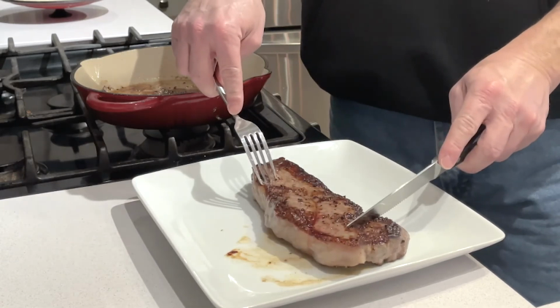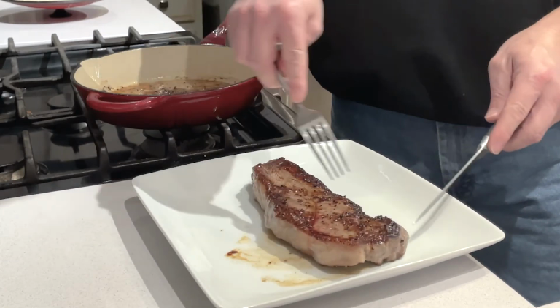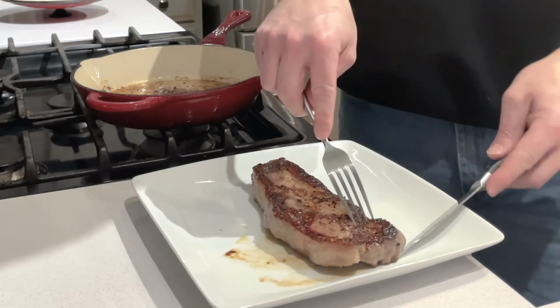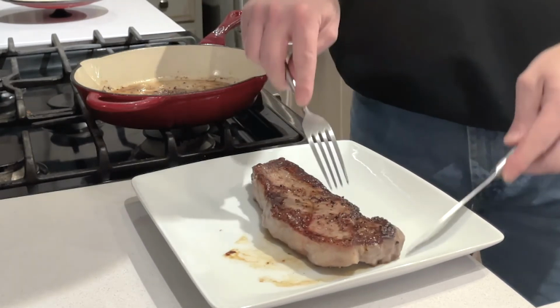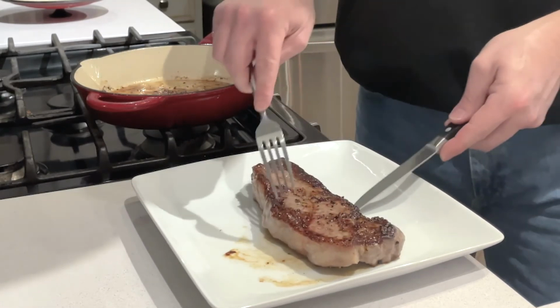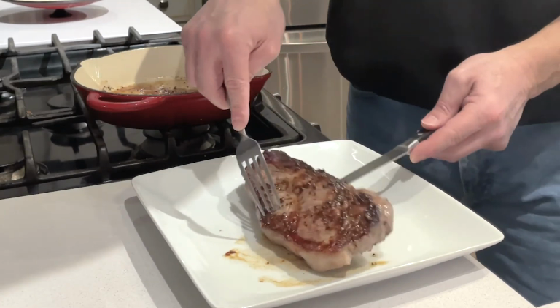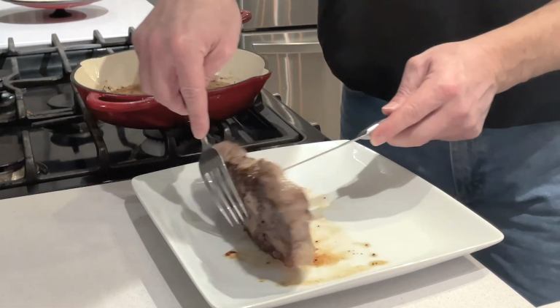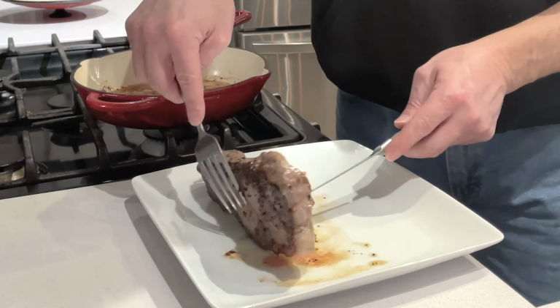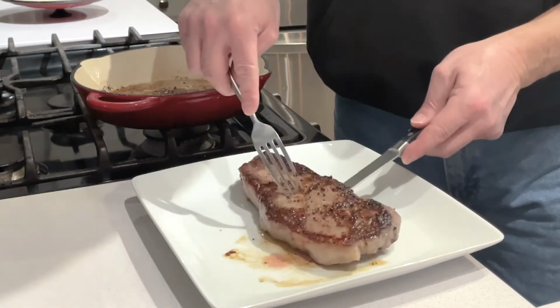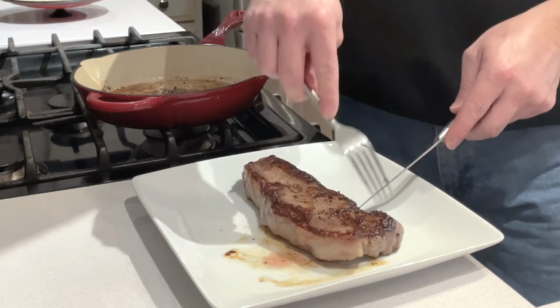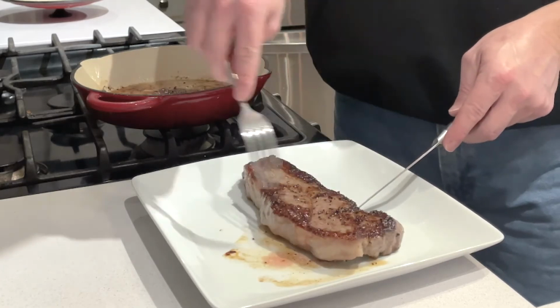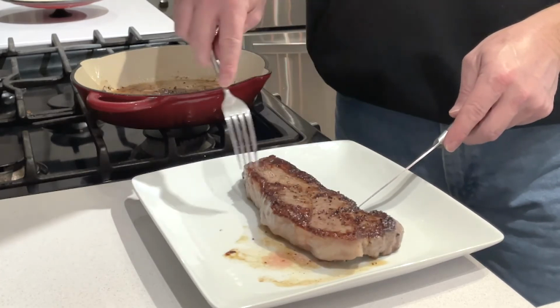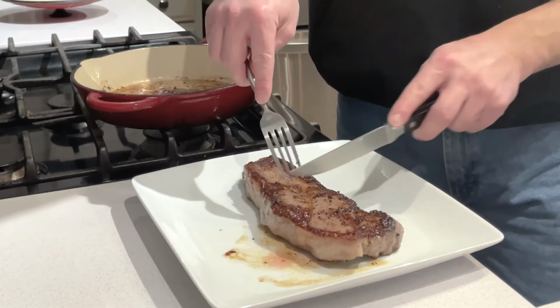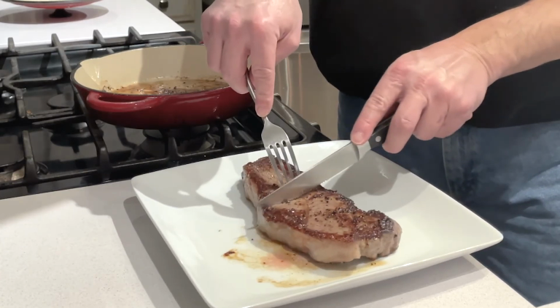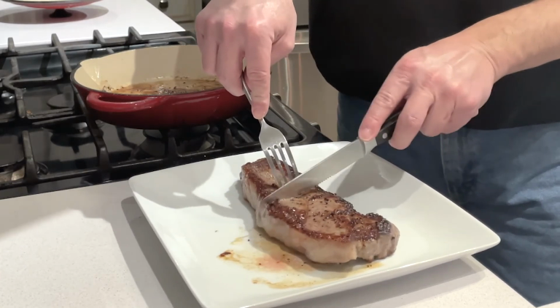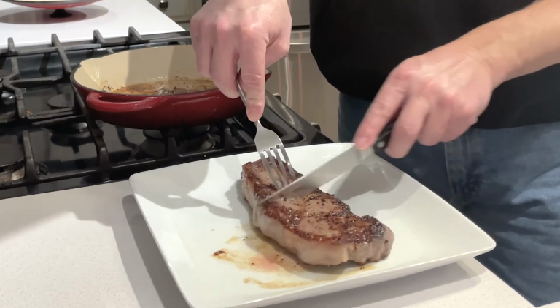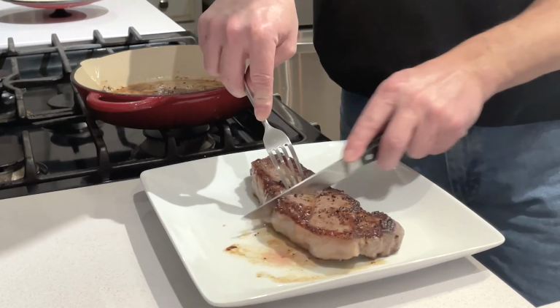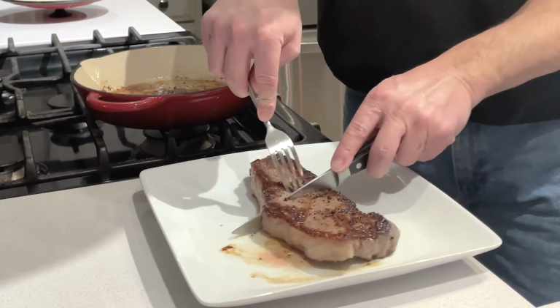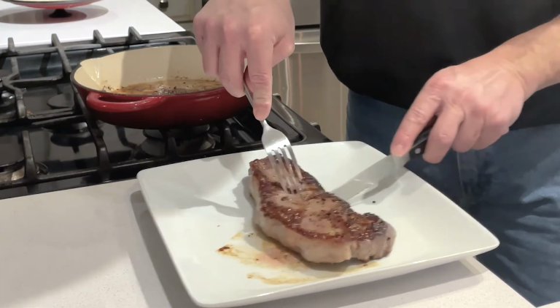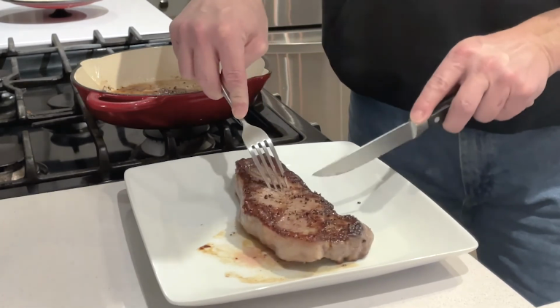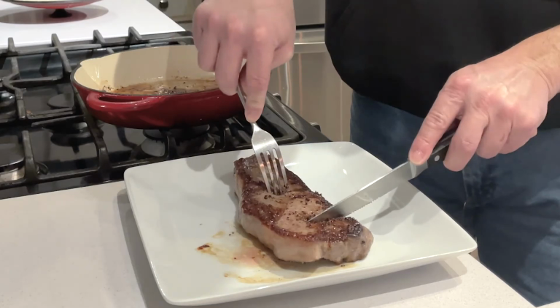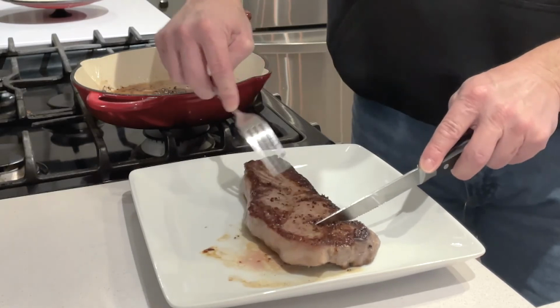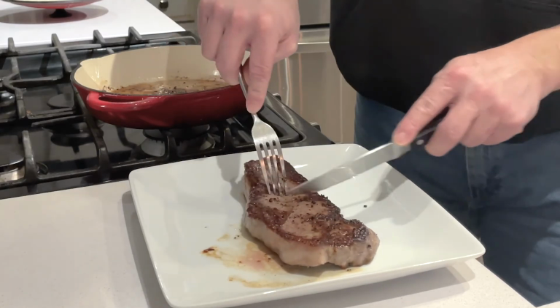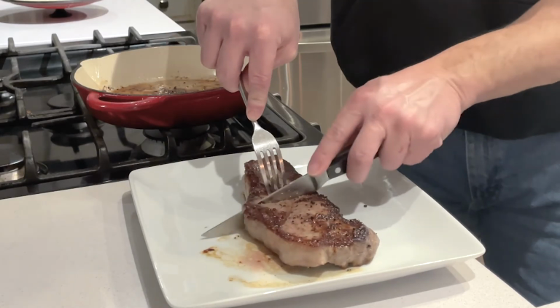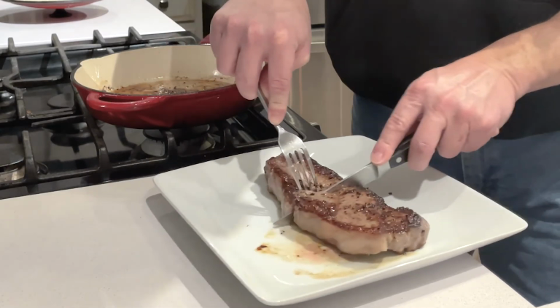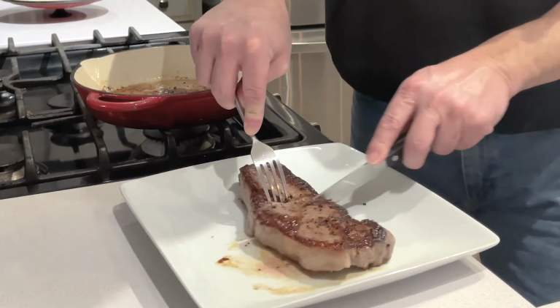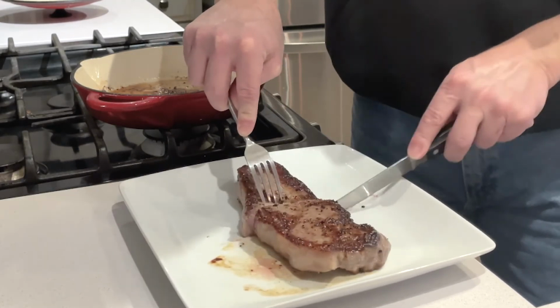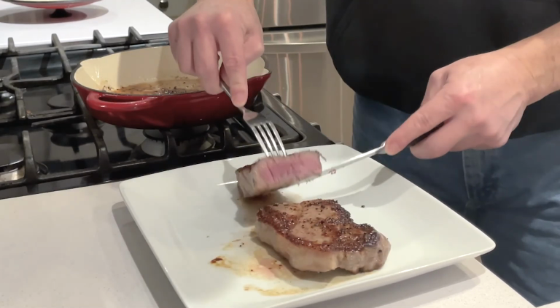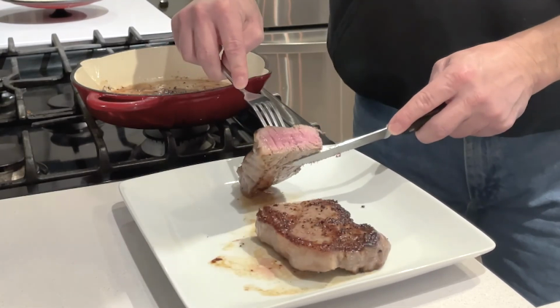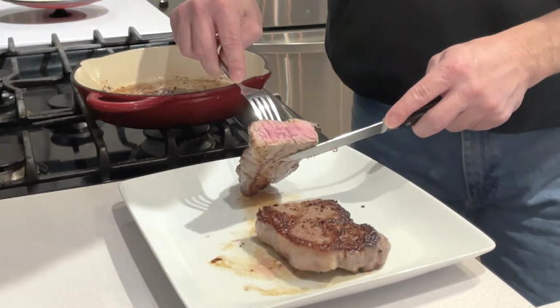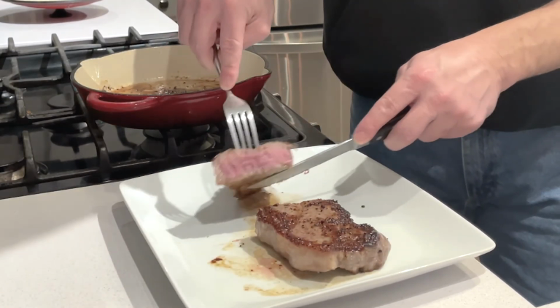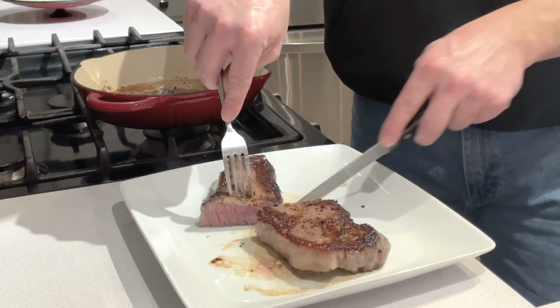We've let it rest for a few minutes. Now let's cut into it and see if it's exactly what we're looking for. We have the Maillard reaction on the outside — a nice crispy outside. Let's see what it looks like in the middle.